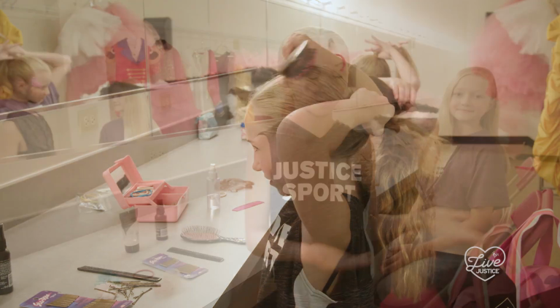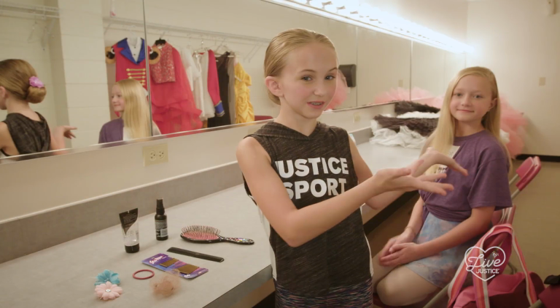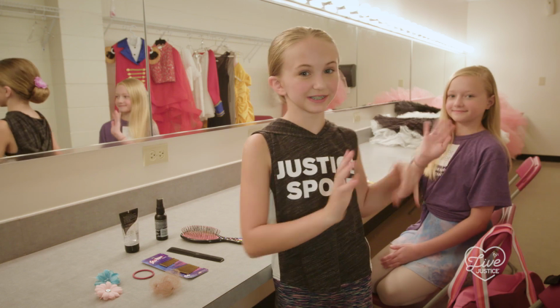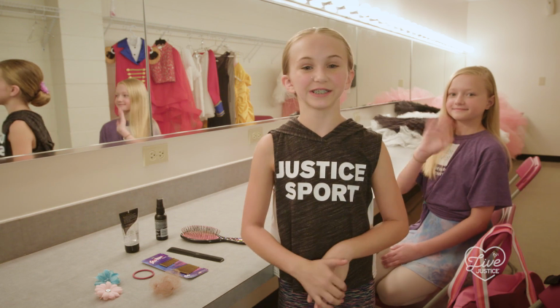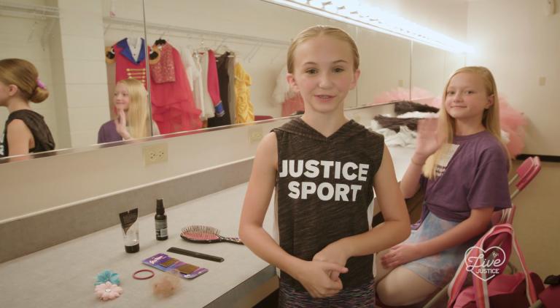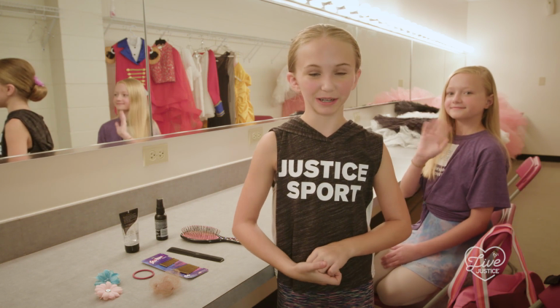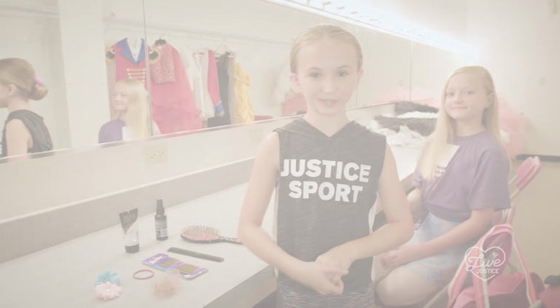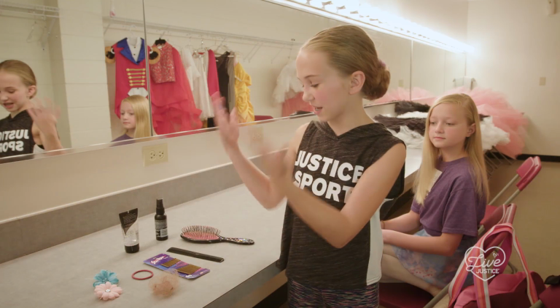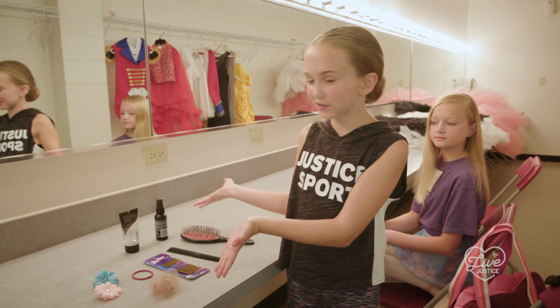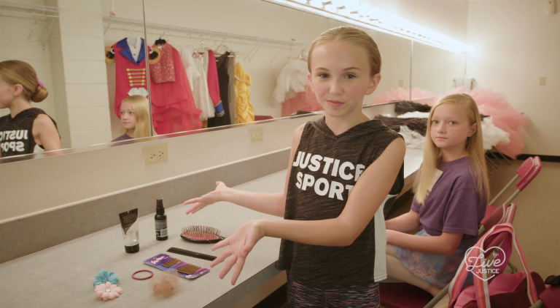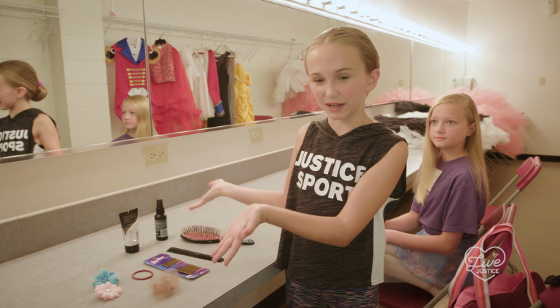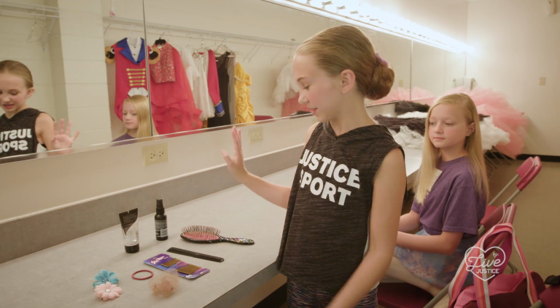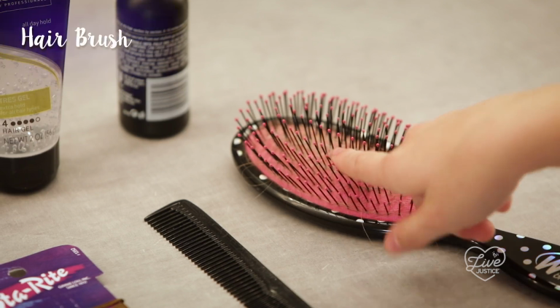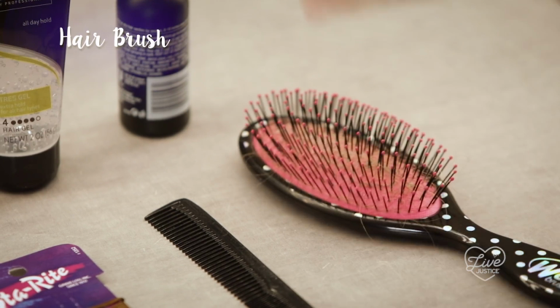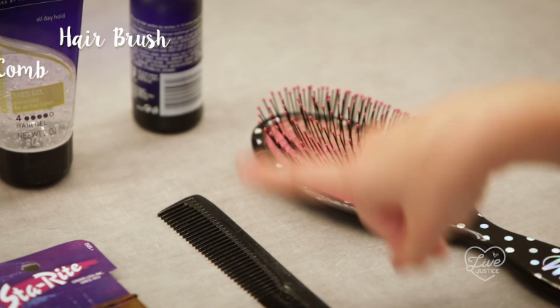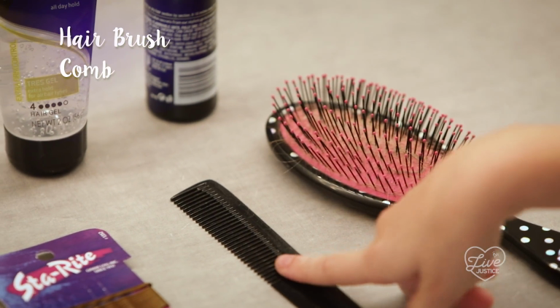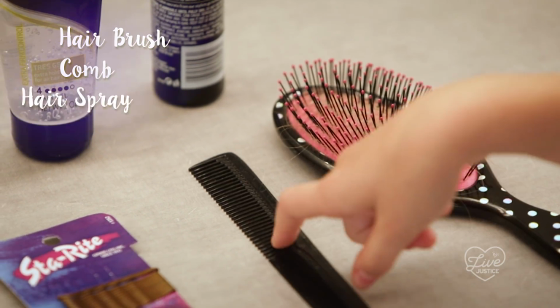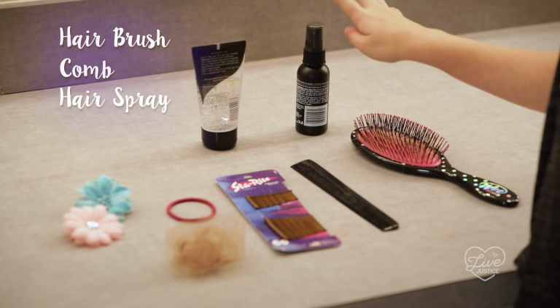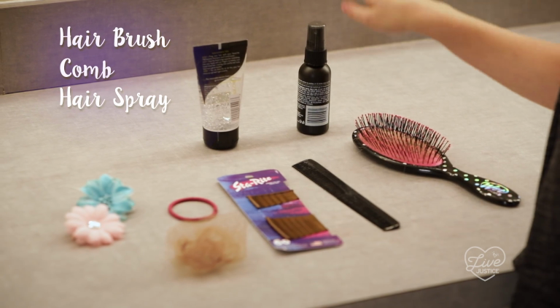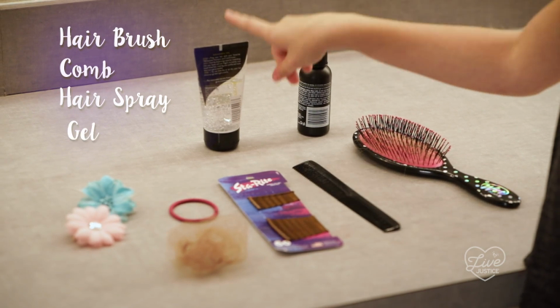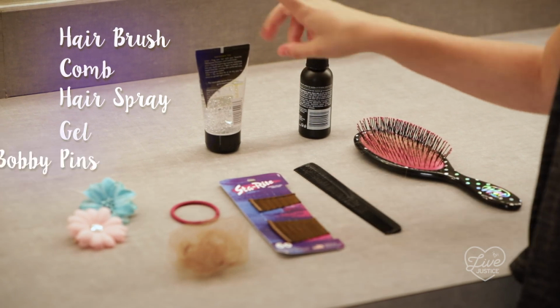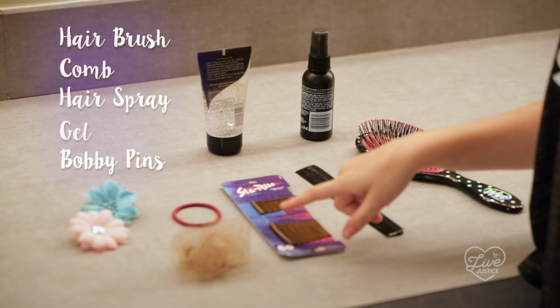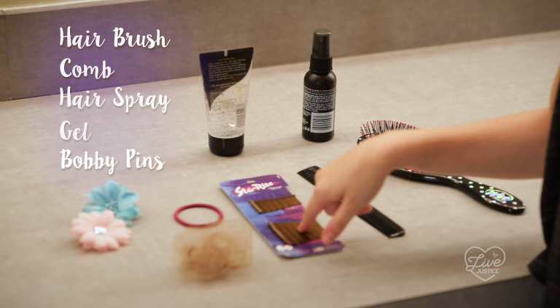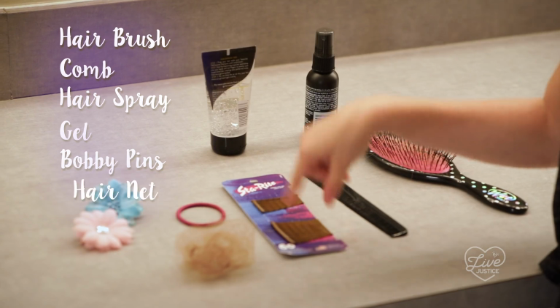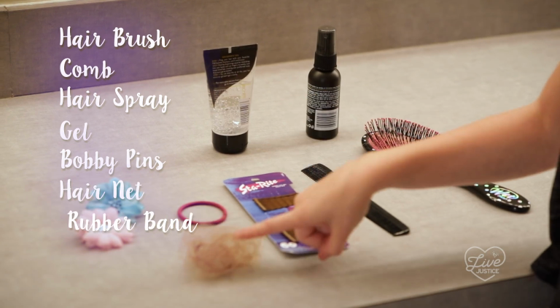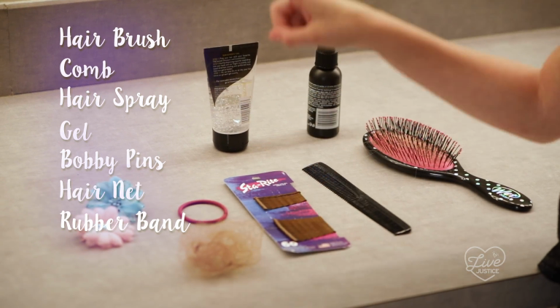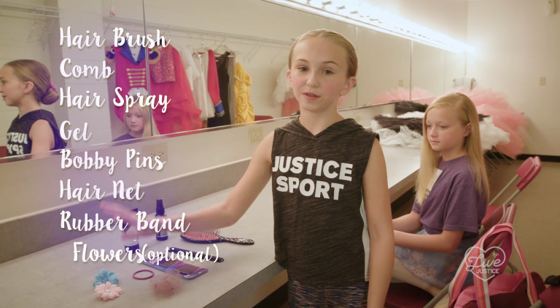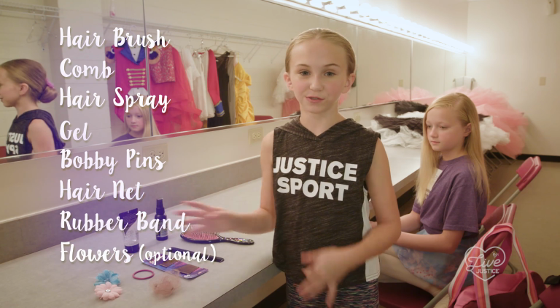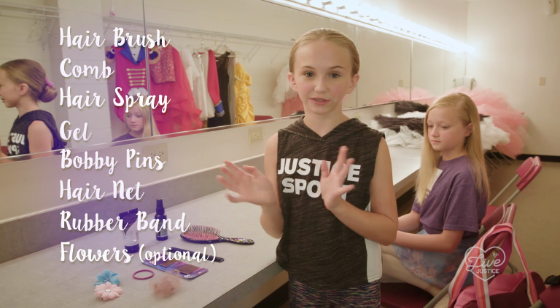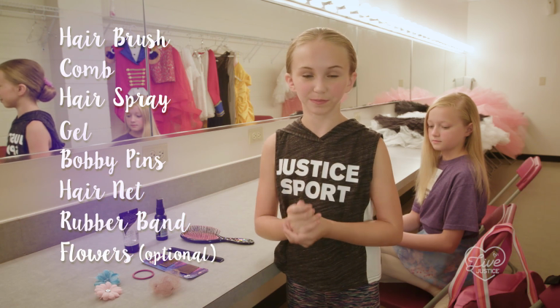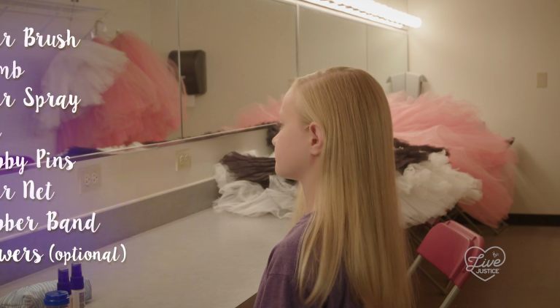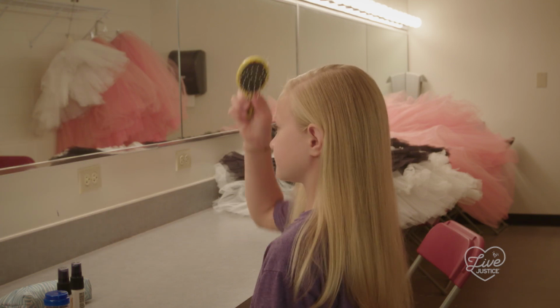We're going to show you how to do the ballet bun. This is everything you need to make a ballet bun: a hairbrush, a comb, hairspray, gel, bobby pins, a hairnet, a ponytail holder, and flowers for a different look.